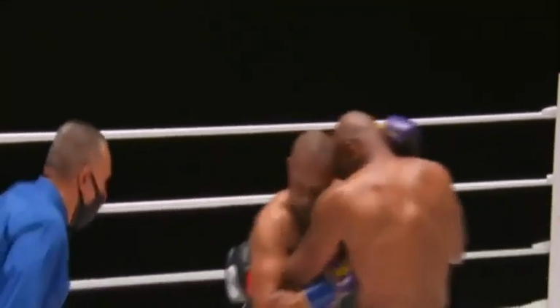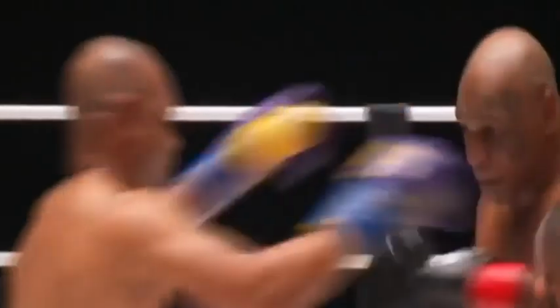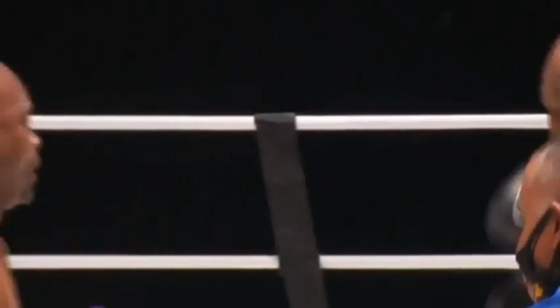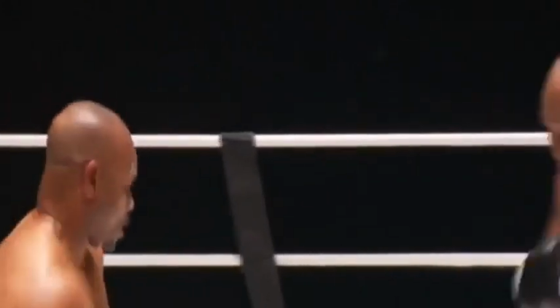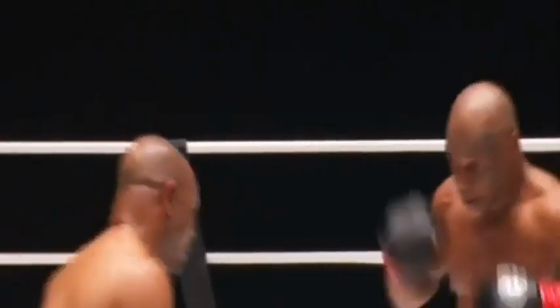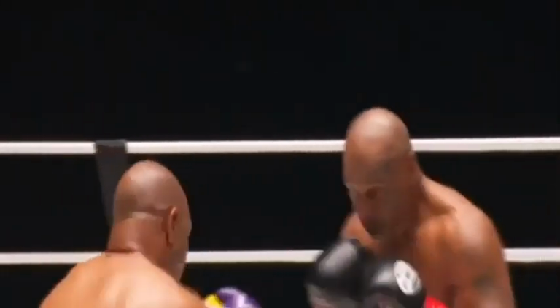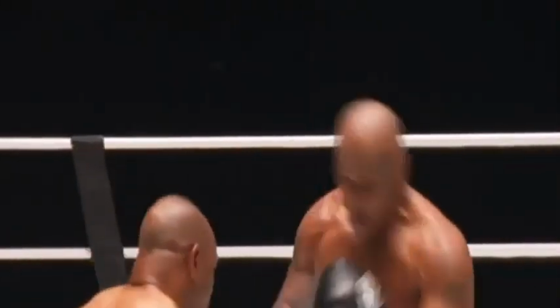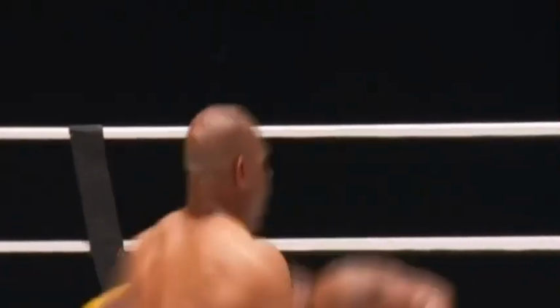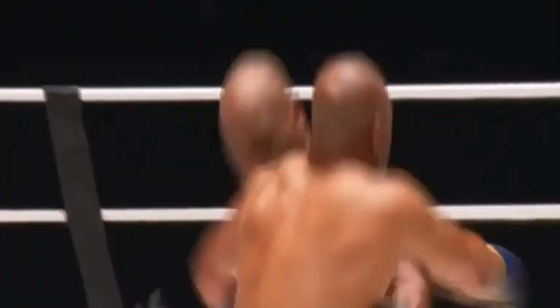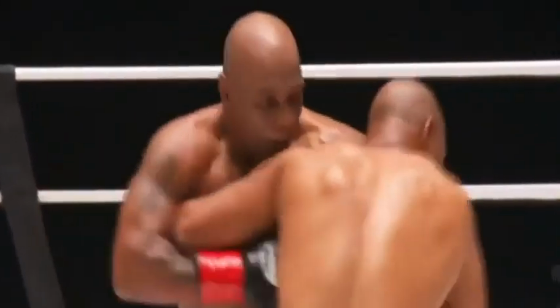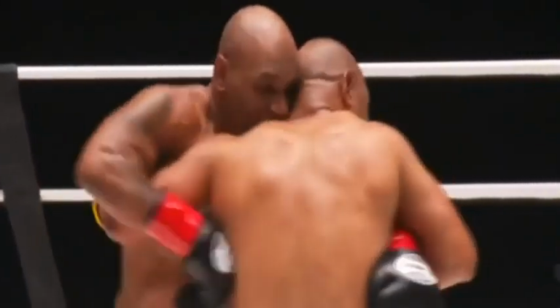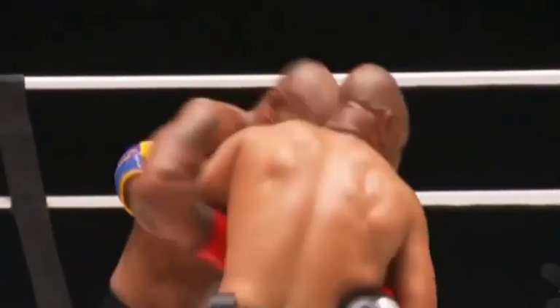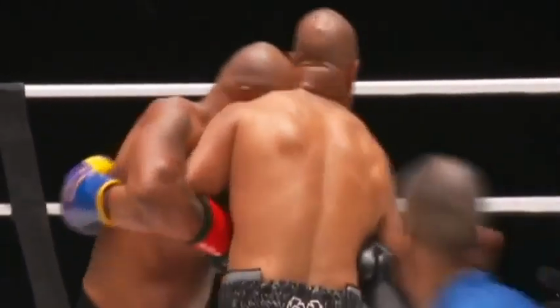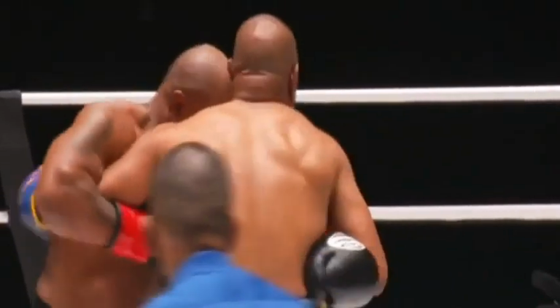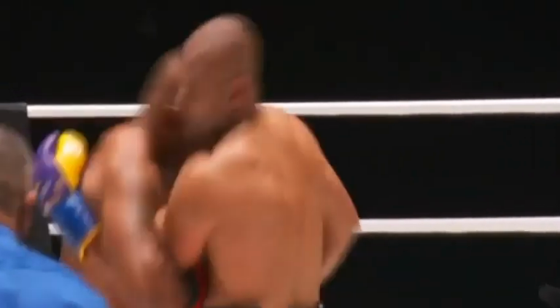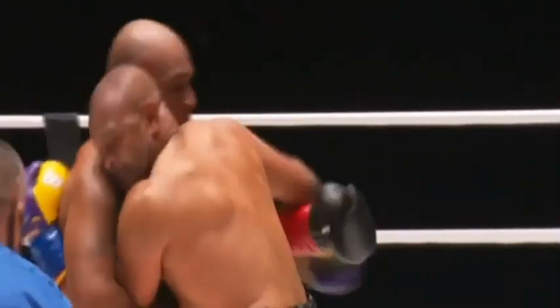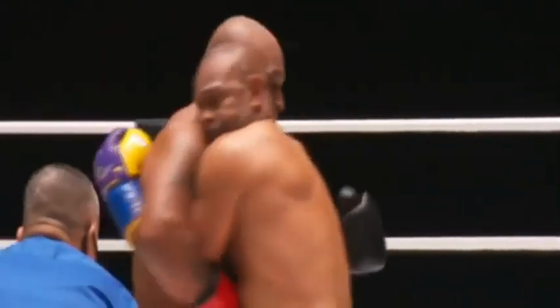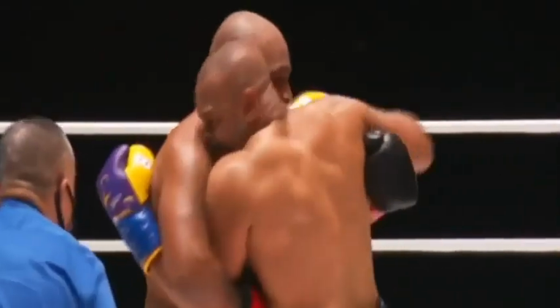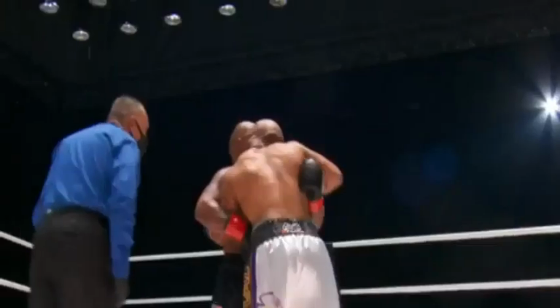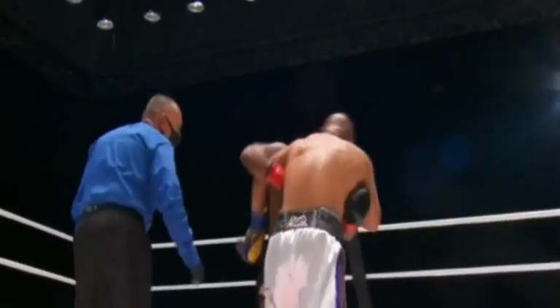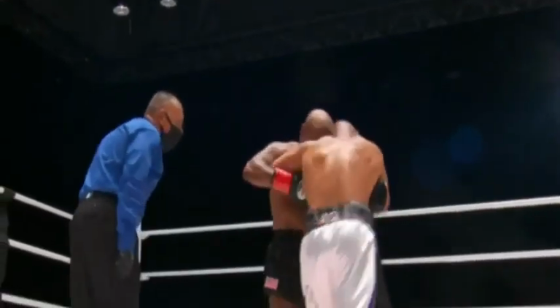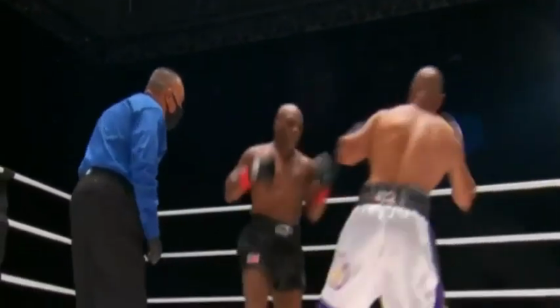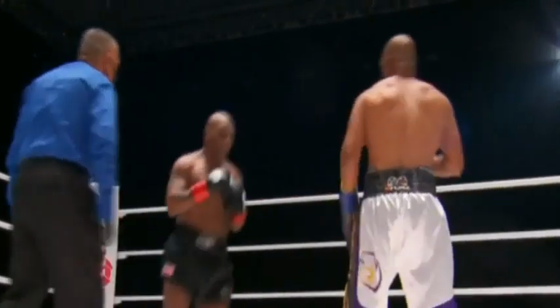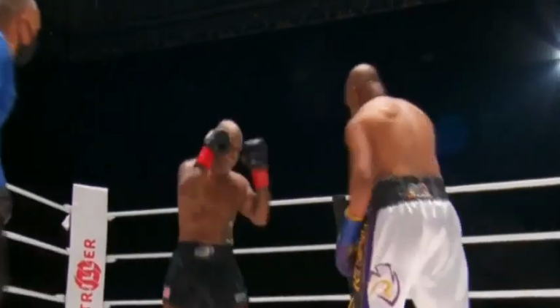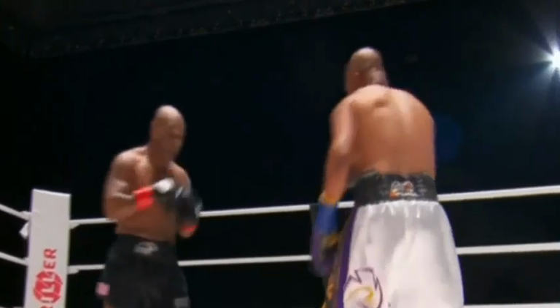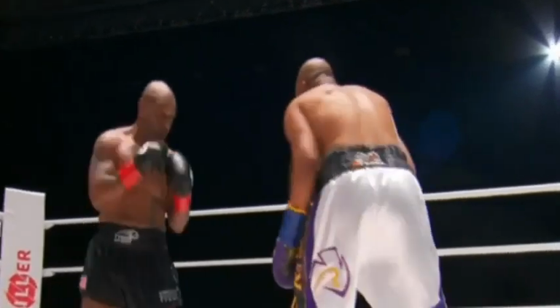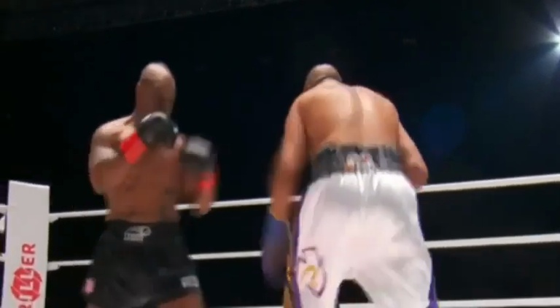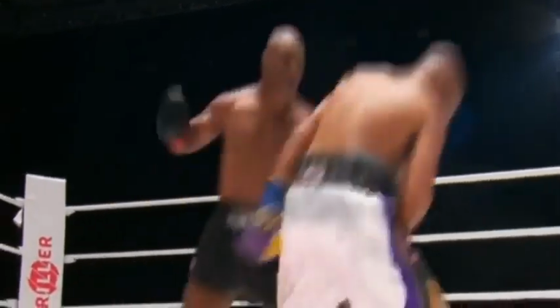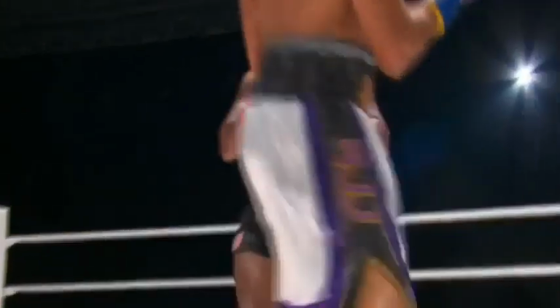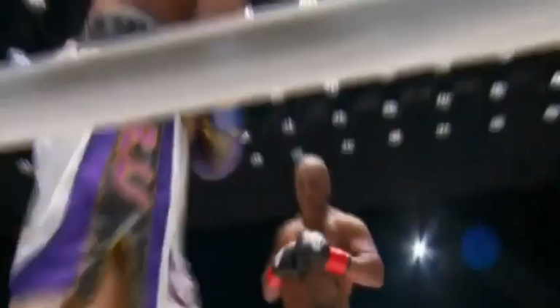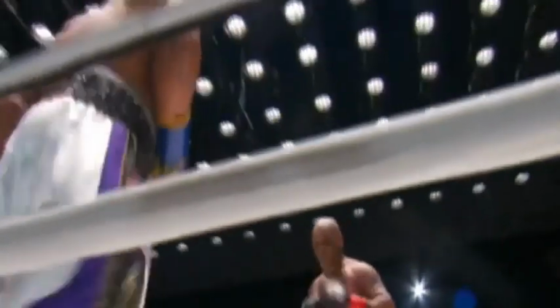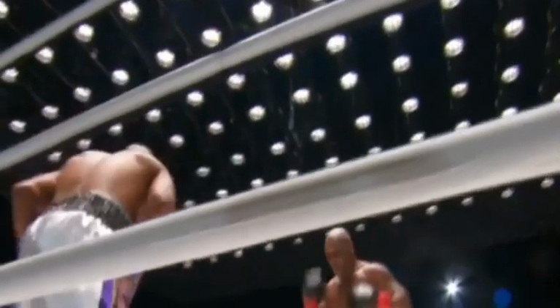Protect yourself, Roy — Mike Tyson is right there. Tyson avoids that punch. Lord, don't let him have a flashback — precious Lord, please don't let him have a flashback. Coming up on the midpoint — round five.